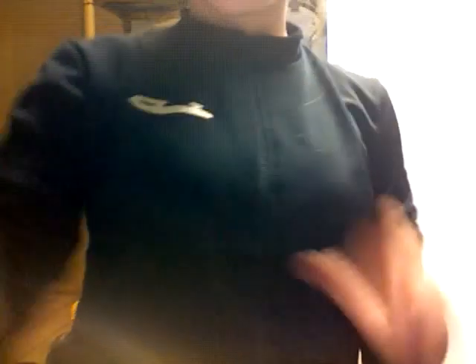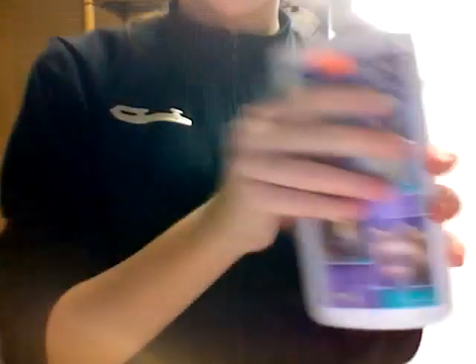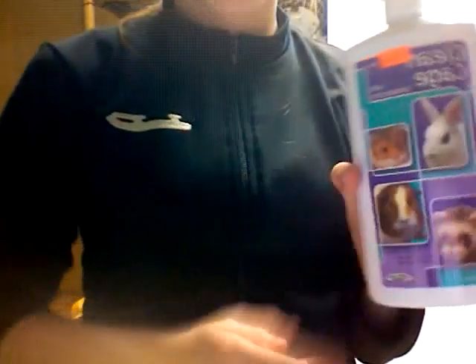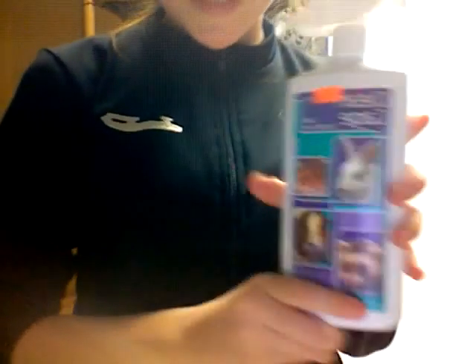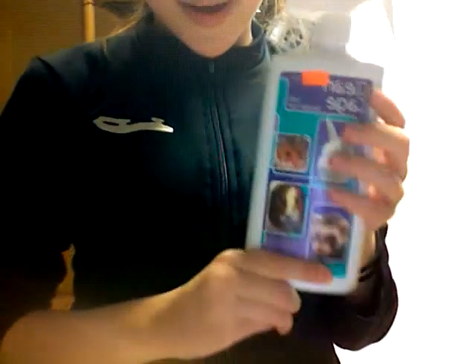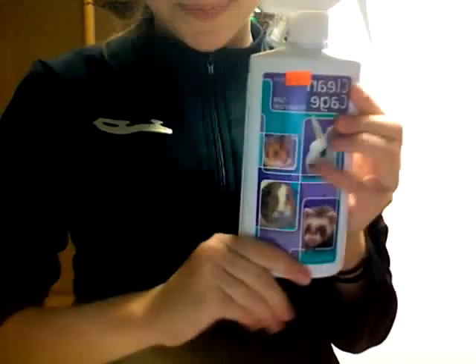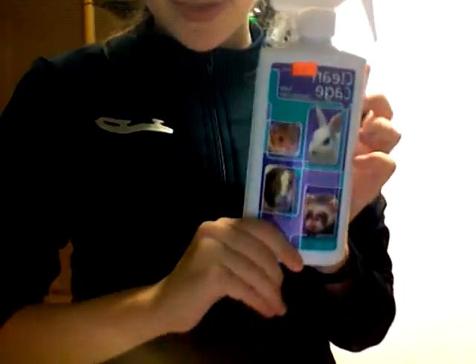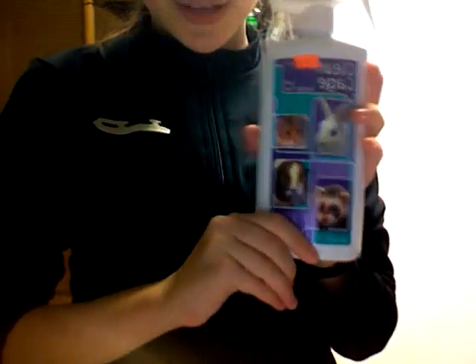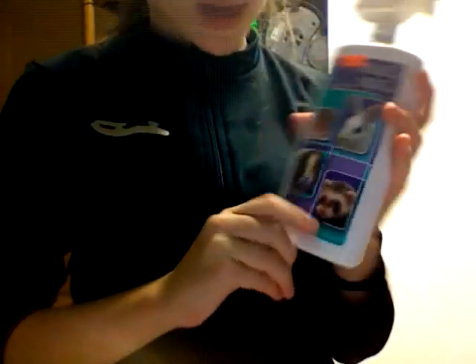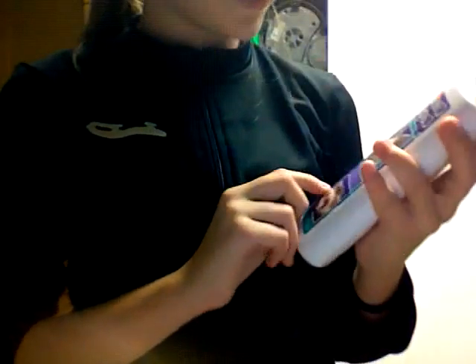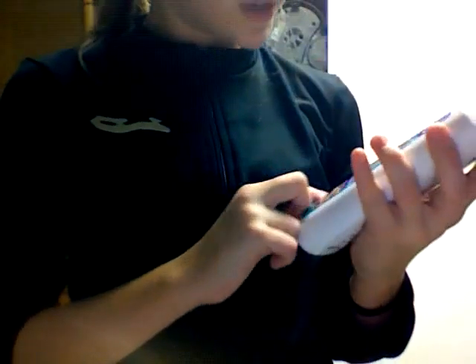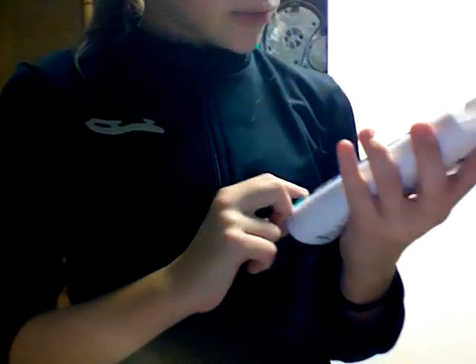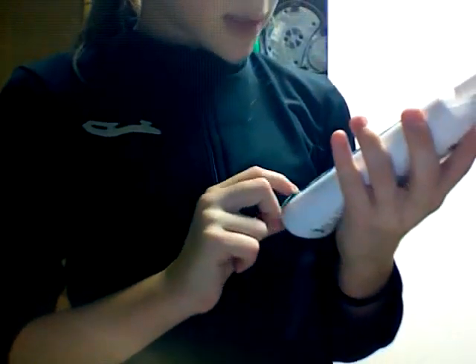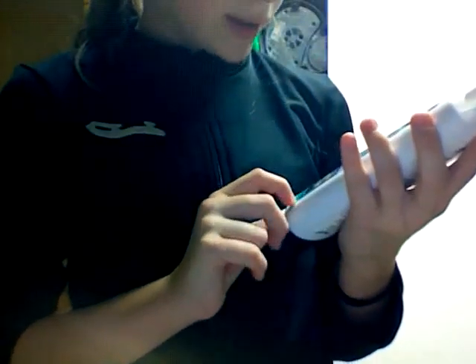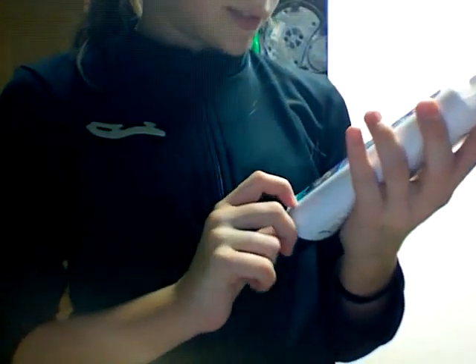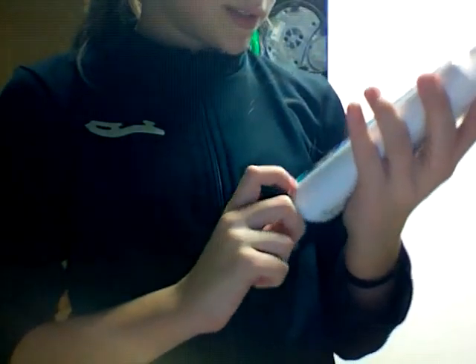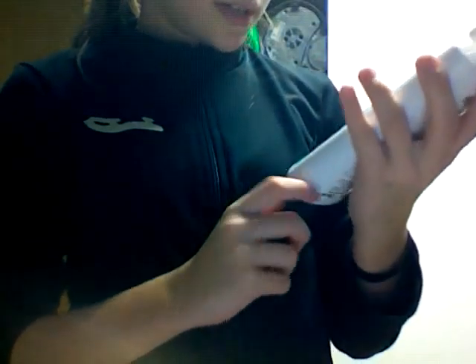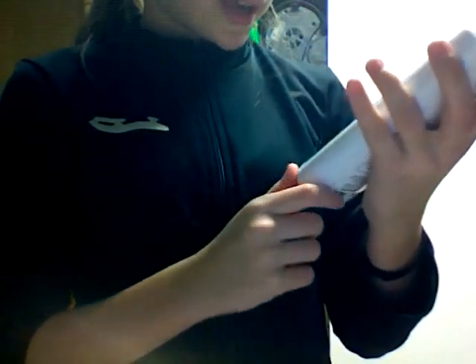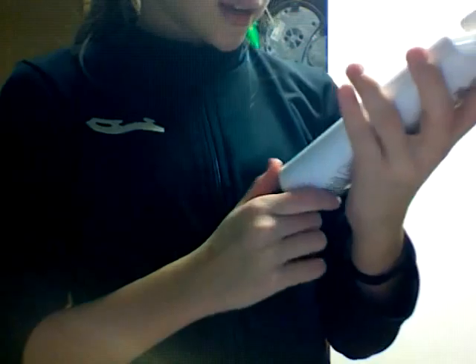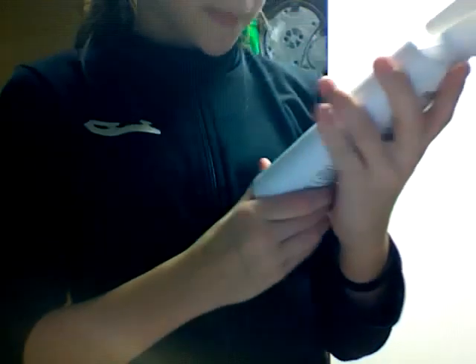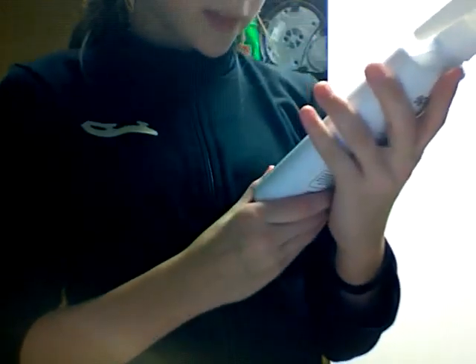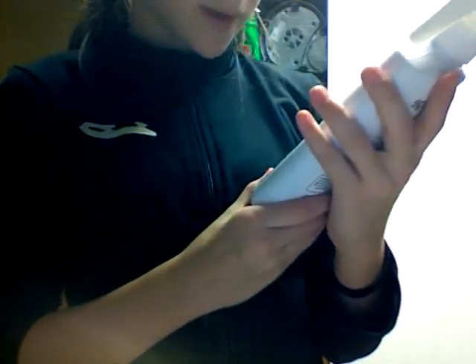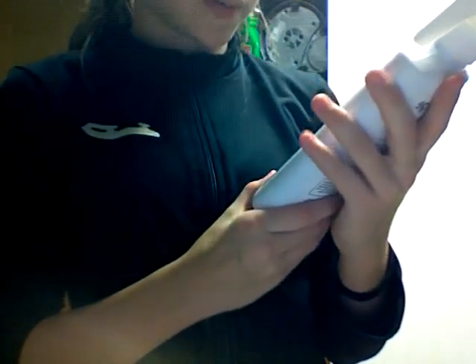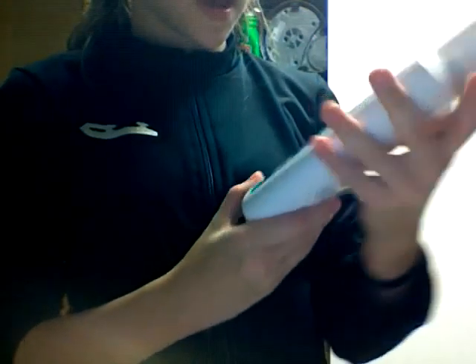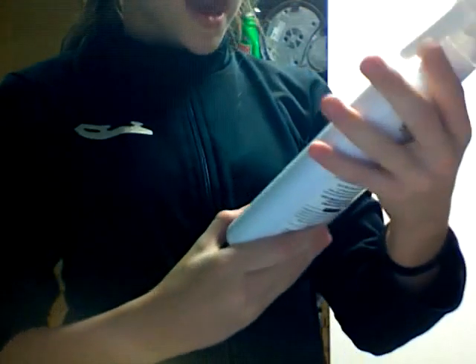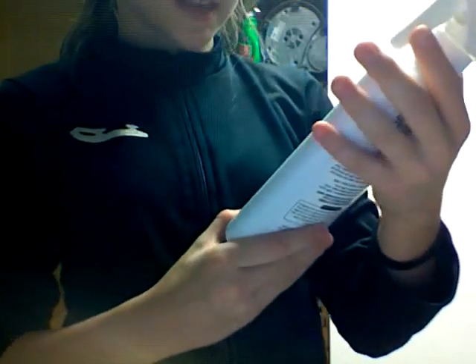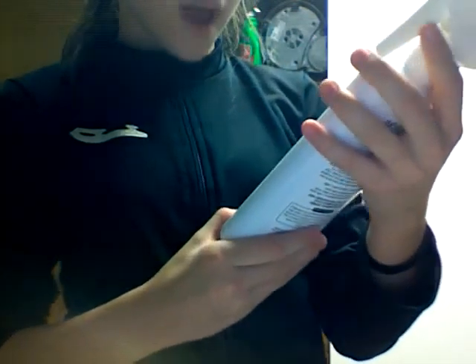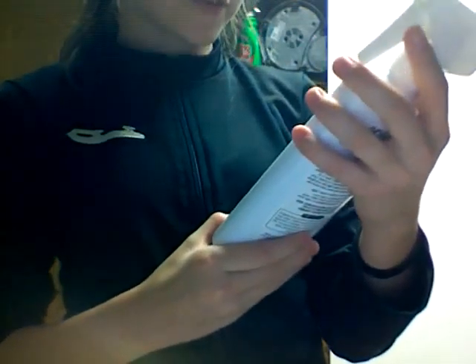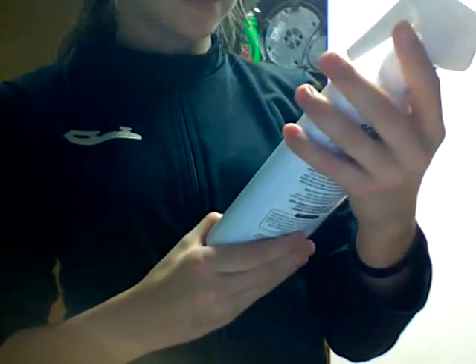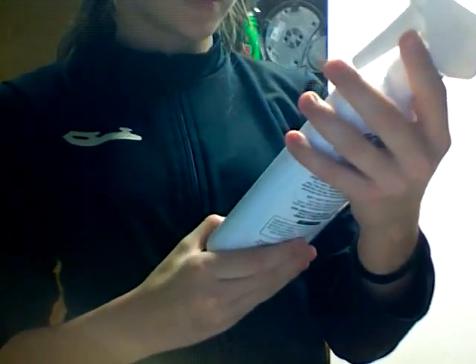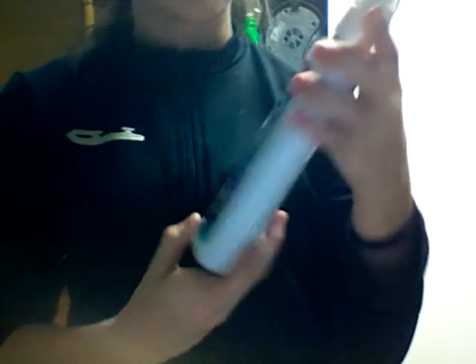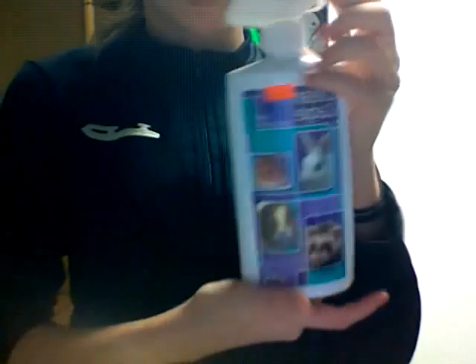I also got this clean cage. This was $10, and it's by Super Pet, and it's safe for rabbits, ferrets, skinny pigs, and hamsters.